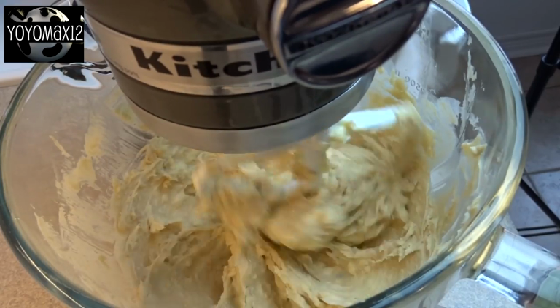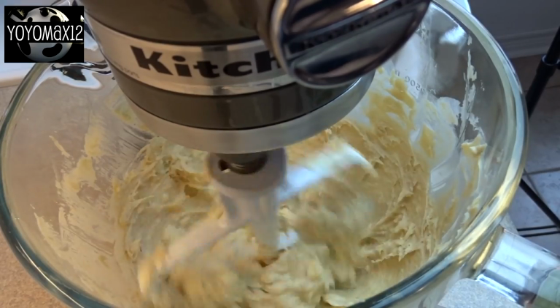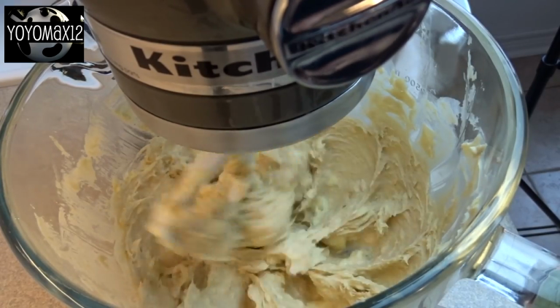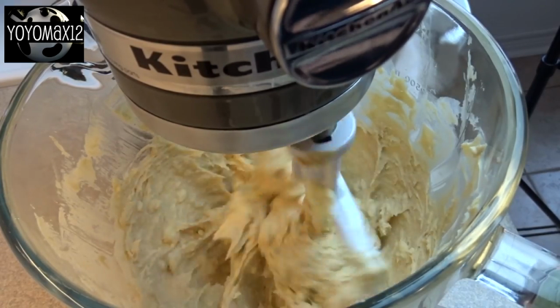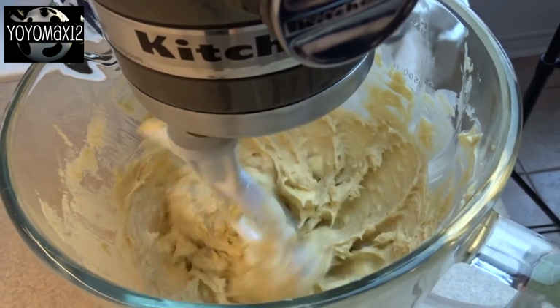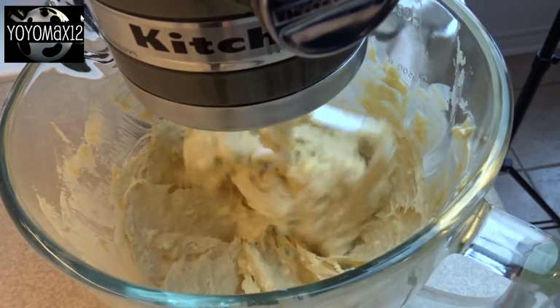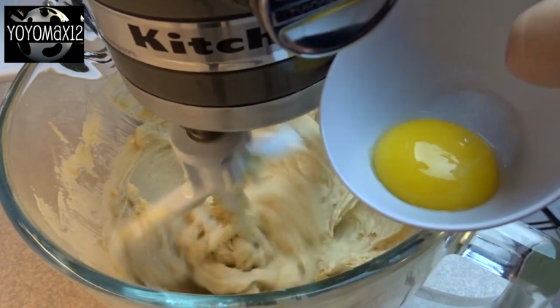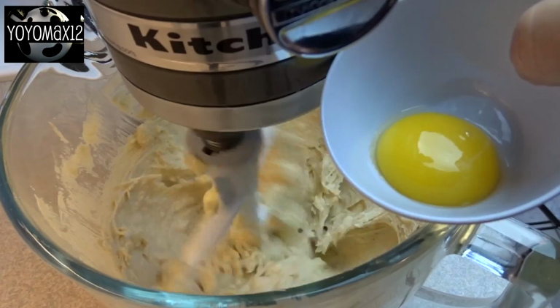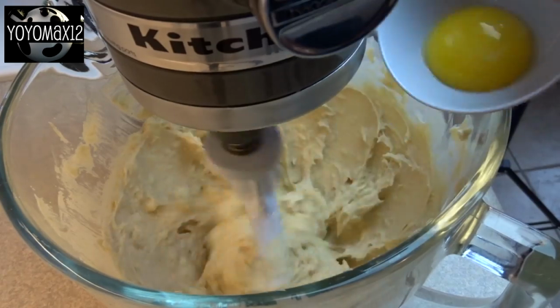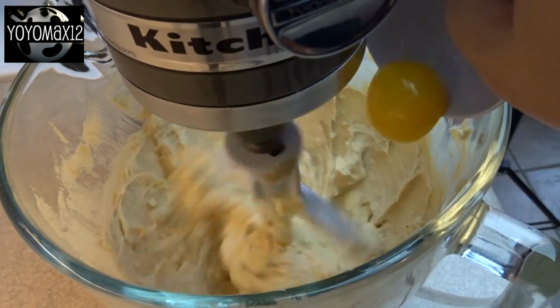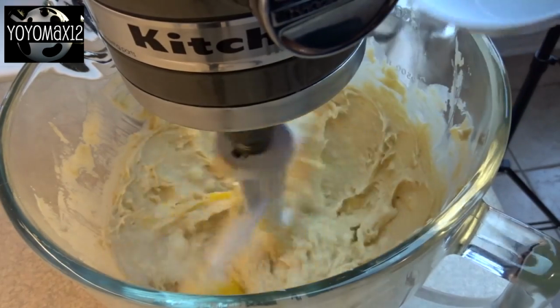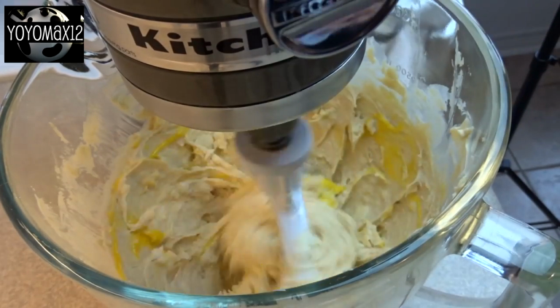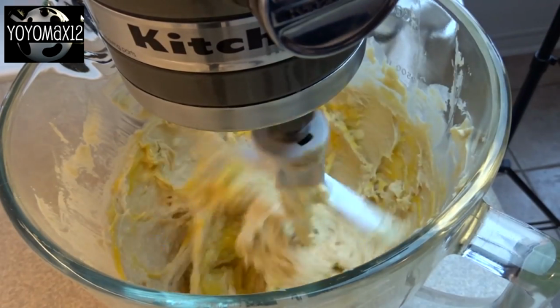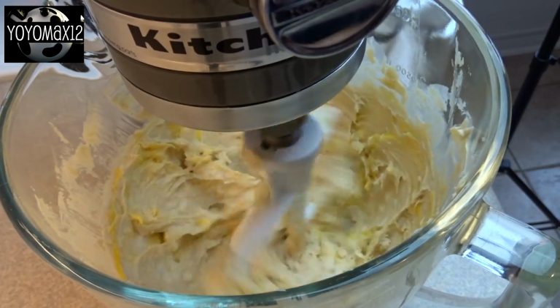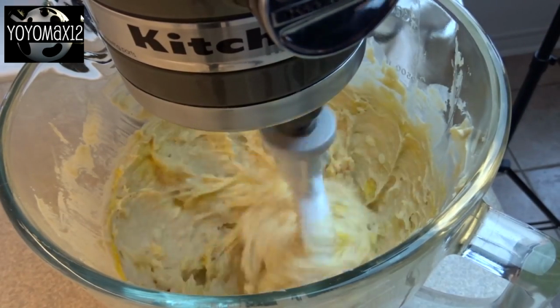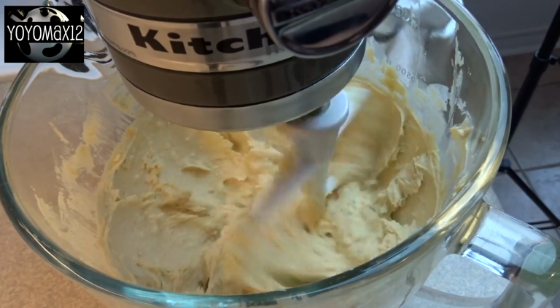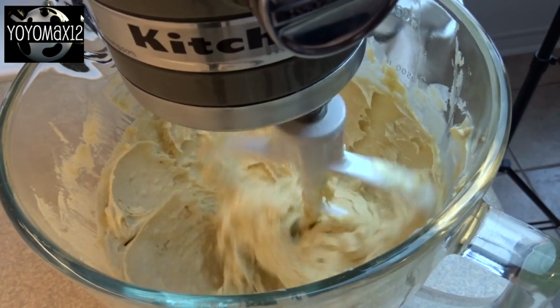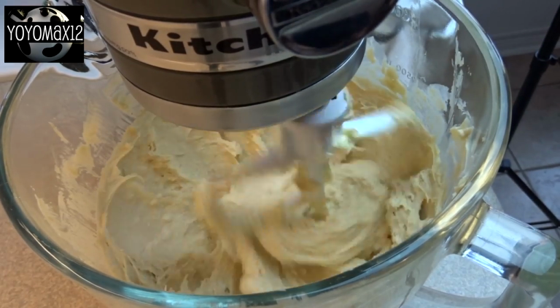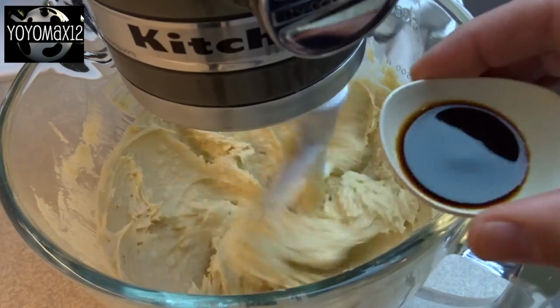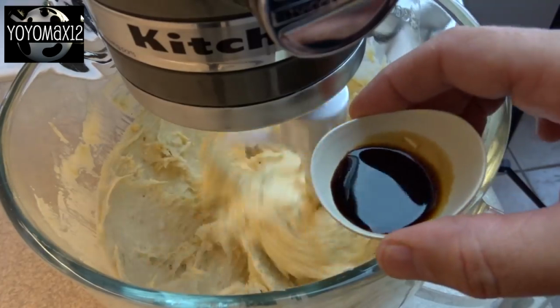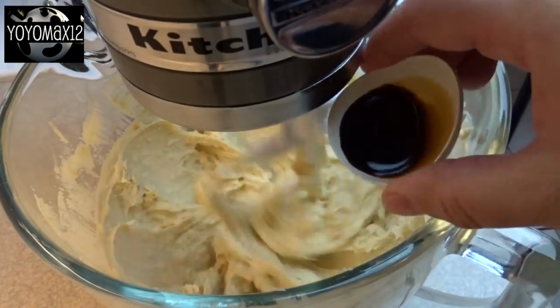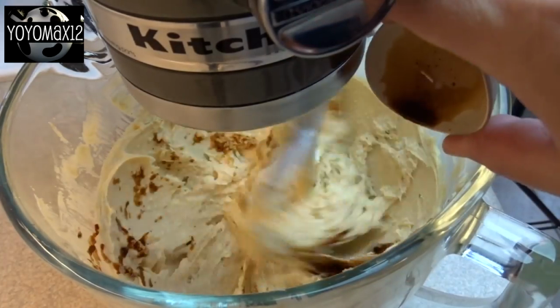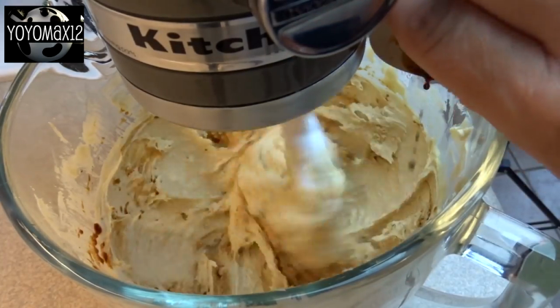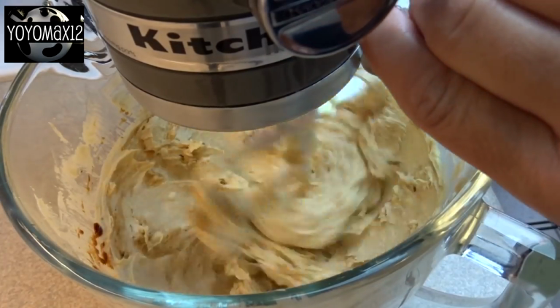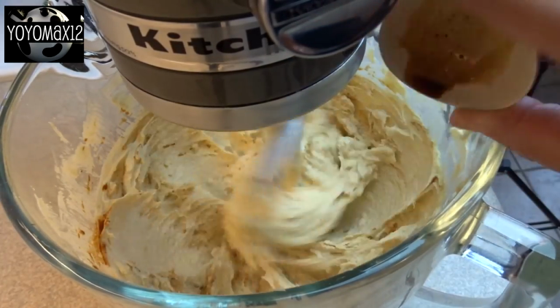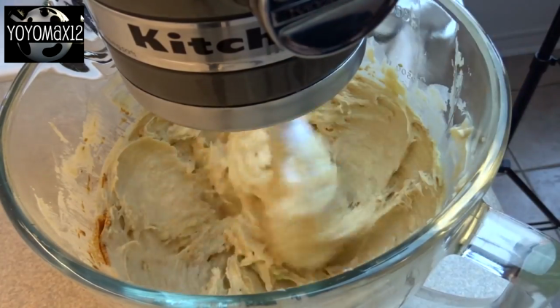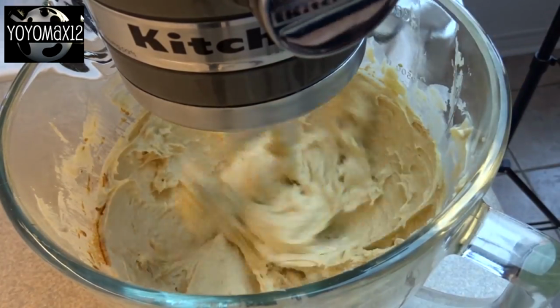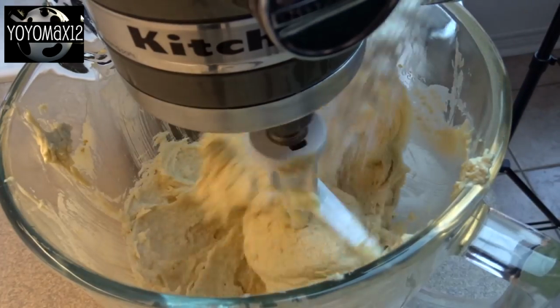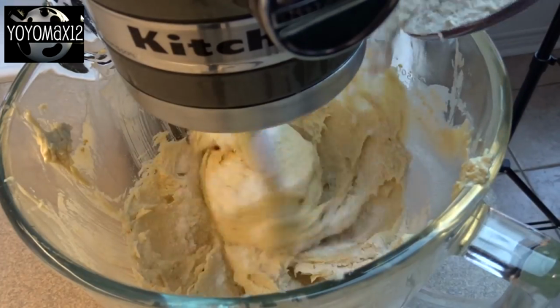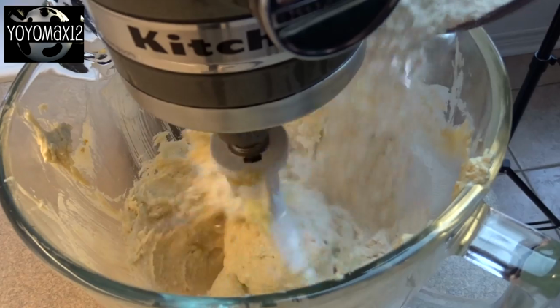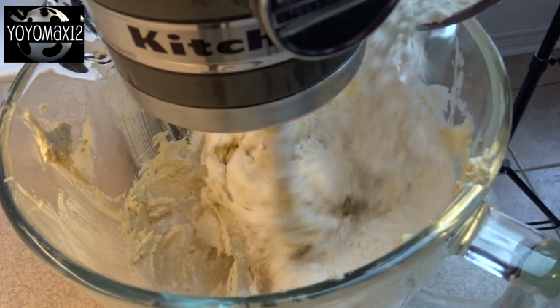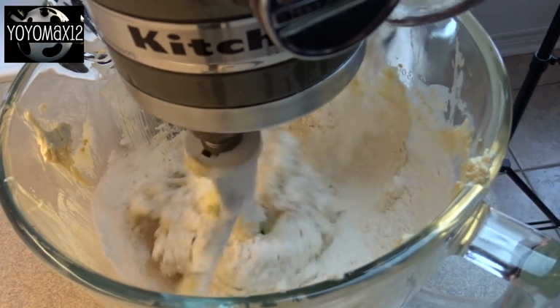Once it's nicely blended, add in one egg yolk. Blend that in and then add one teaspoon of maple flavoring. This was sold at my grocery store next to the vanilla extract in the baking aisle.